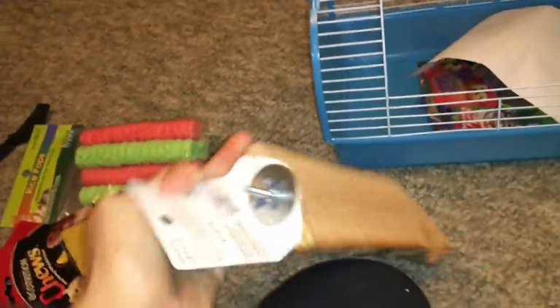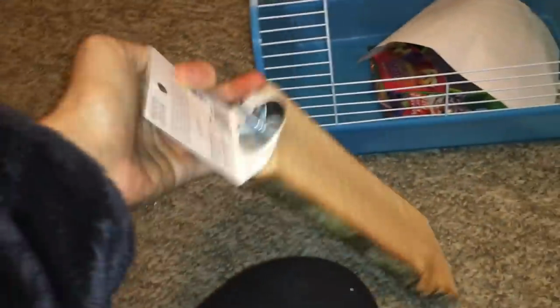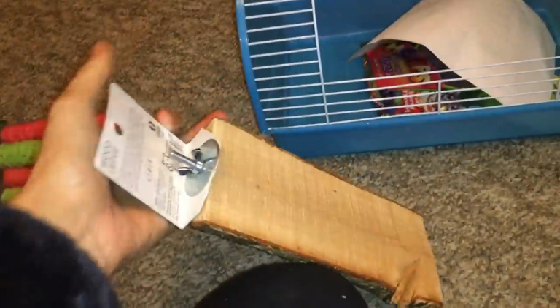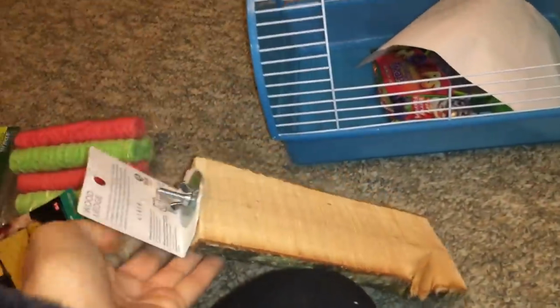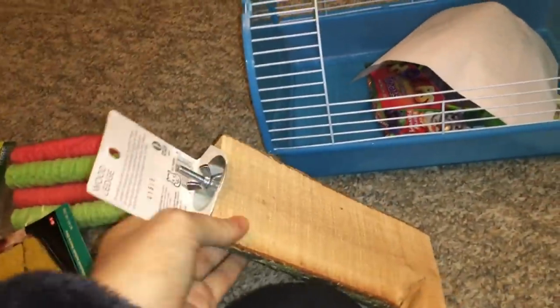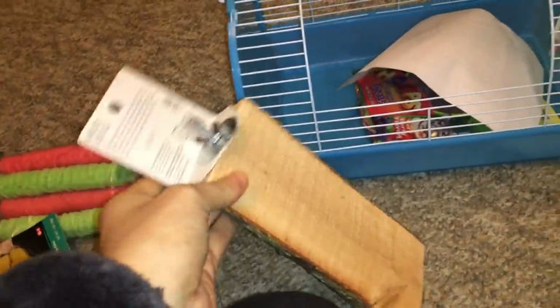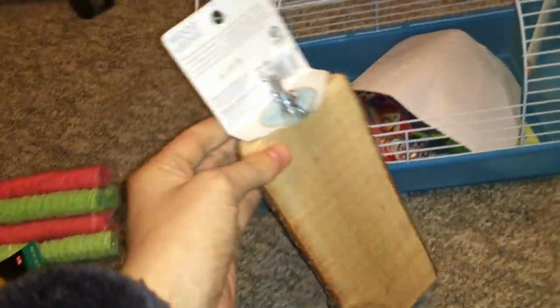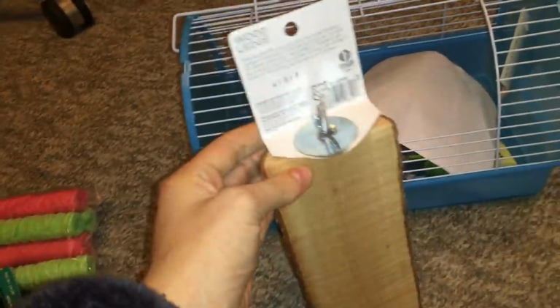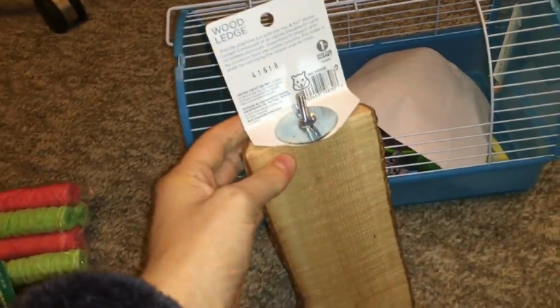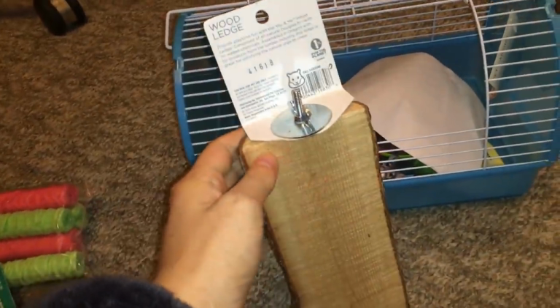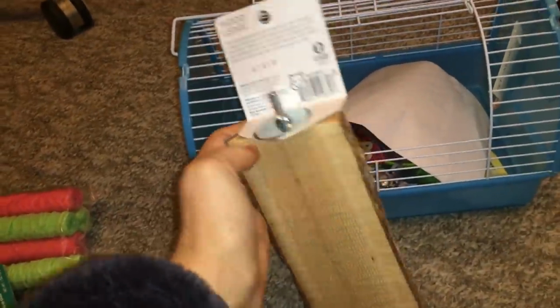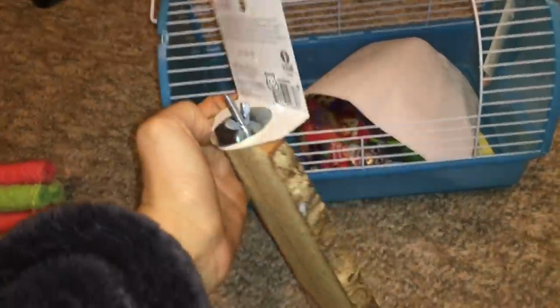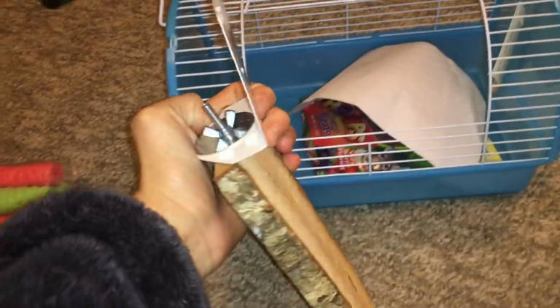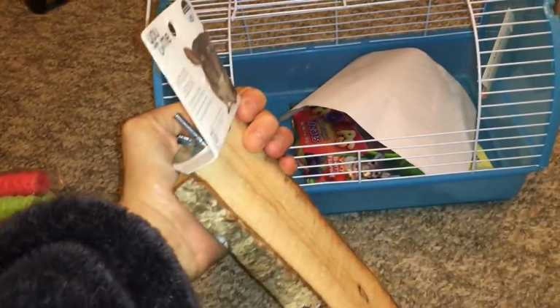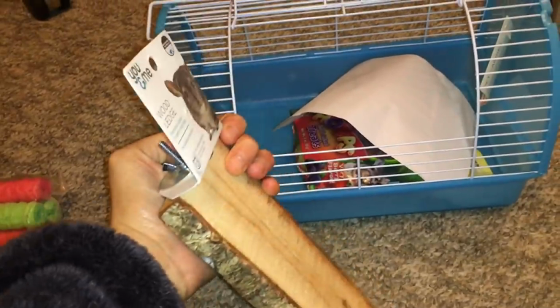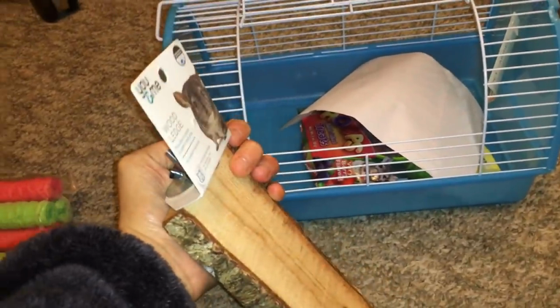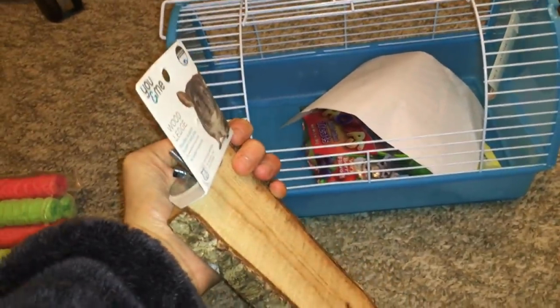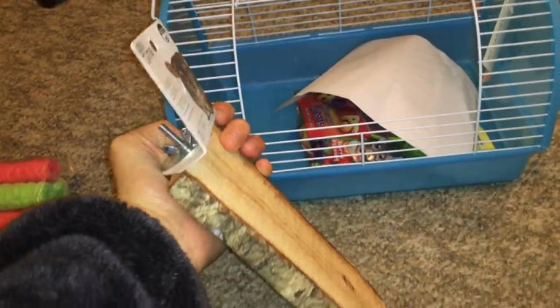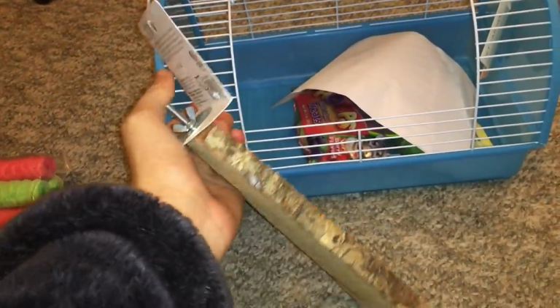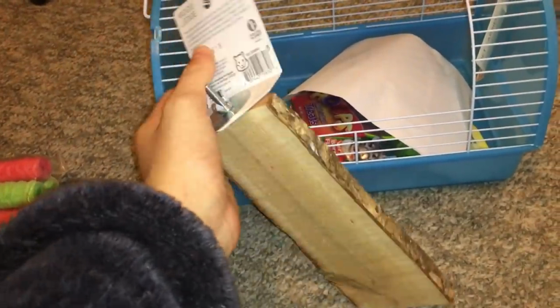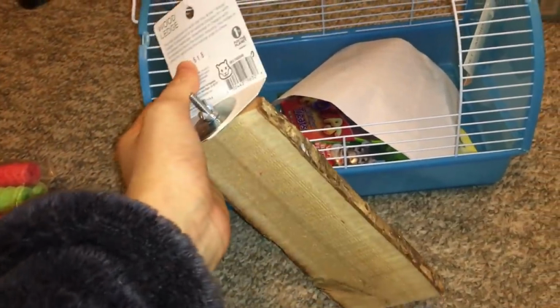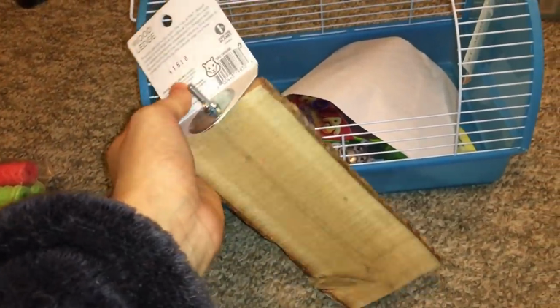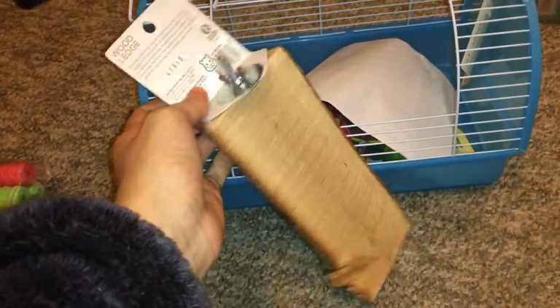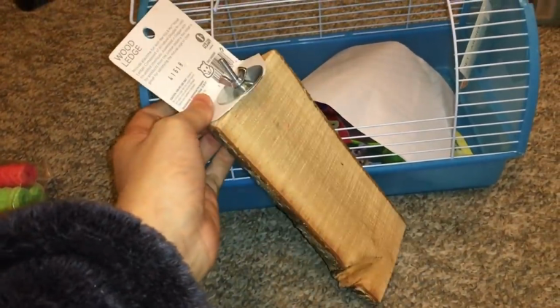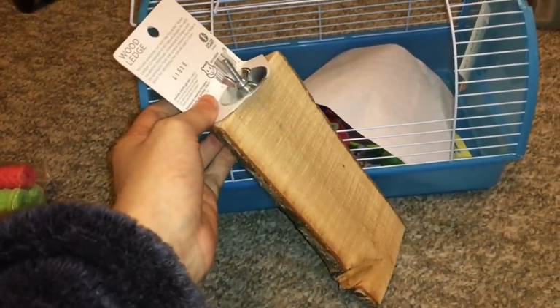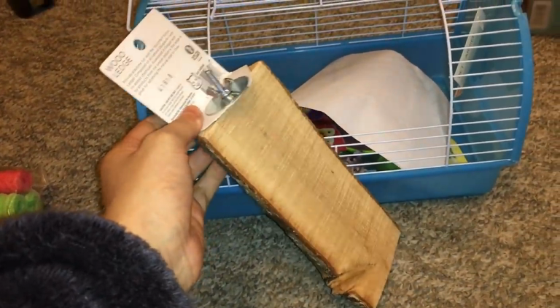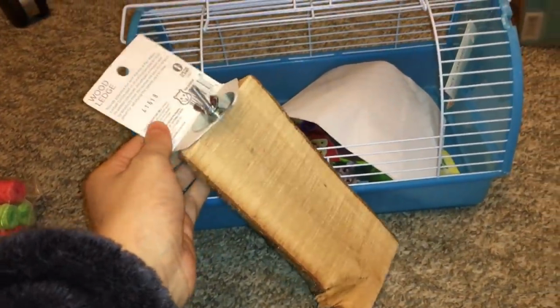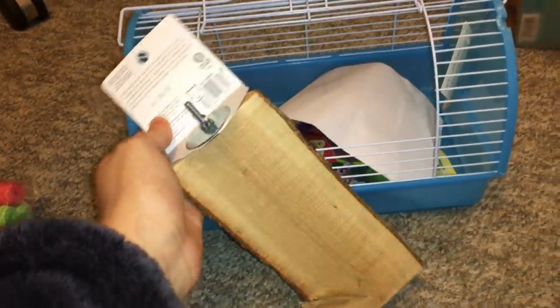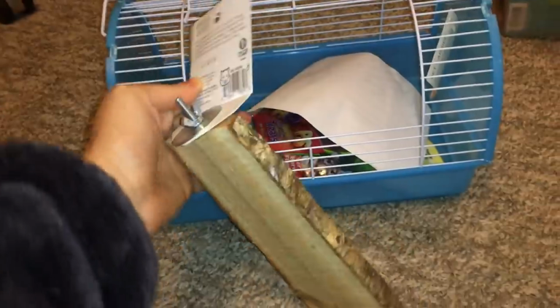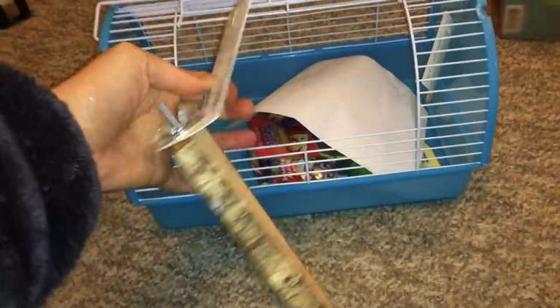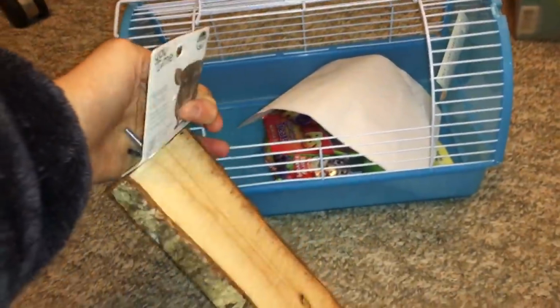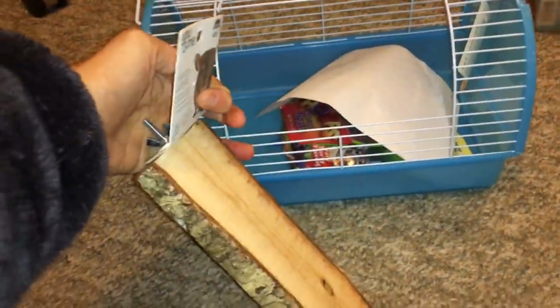Then I got this wooden chinchilla ledge. I usually have at least one or two of these in my cage, and one of them is getting kind of dirty, so I wanted to replace it.